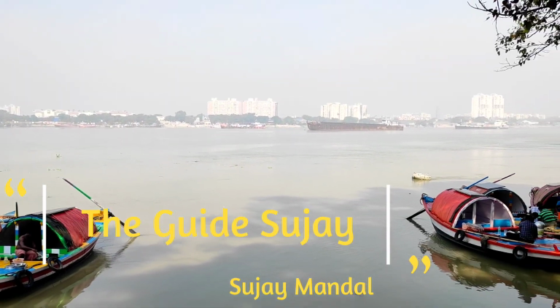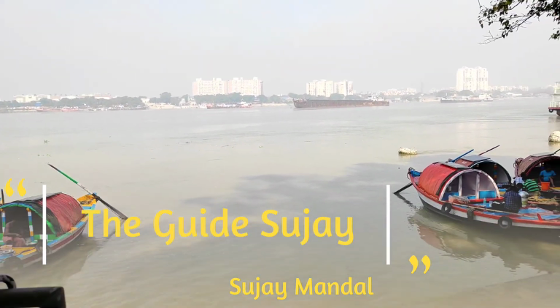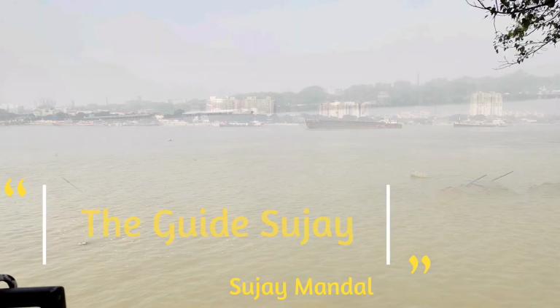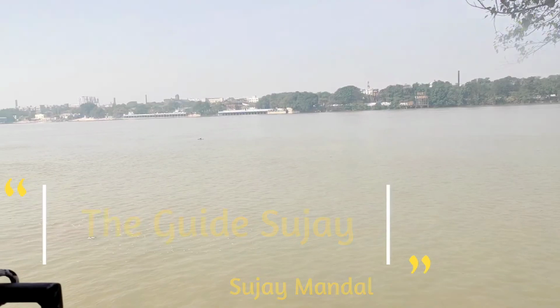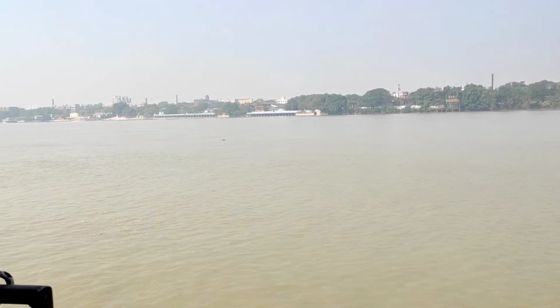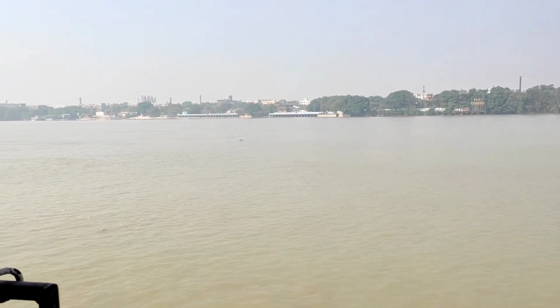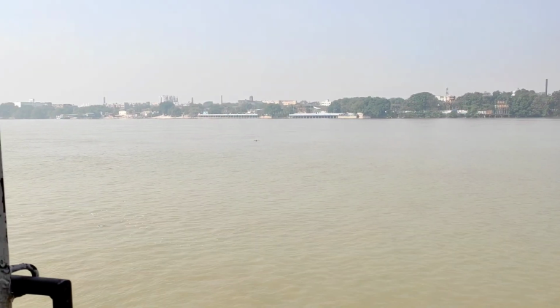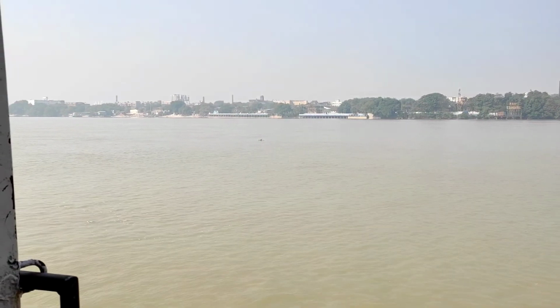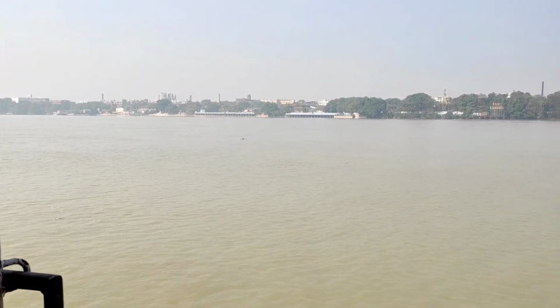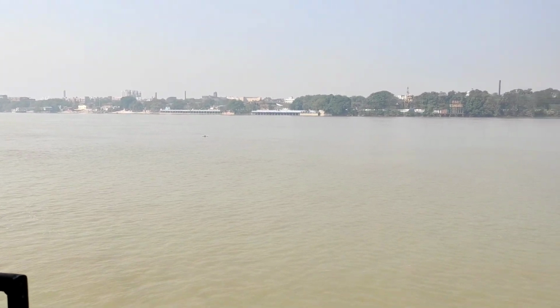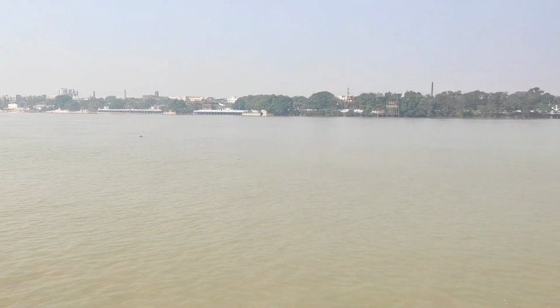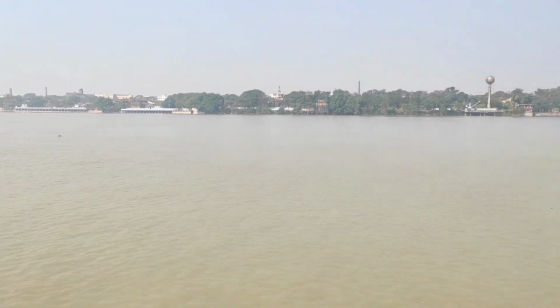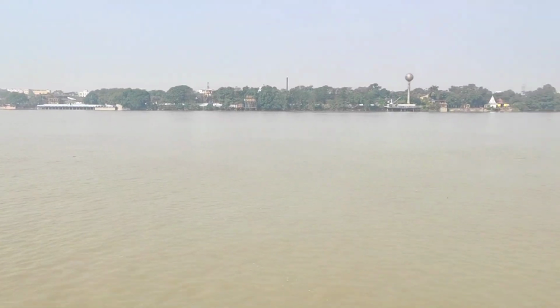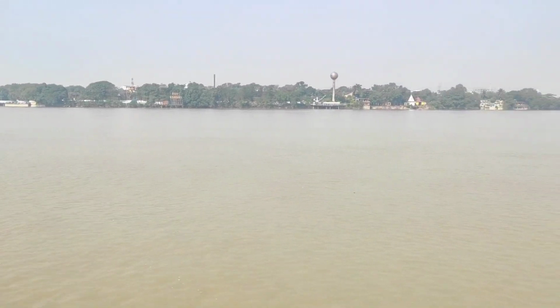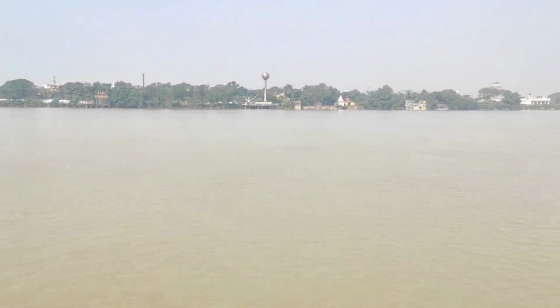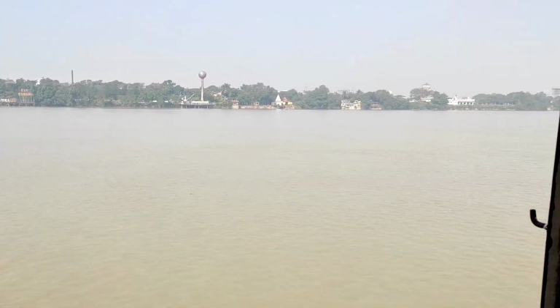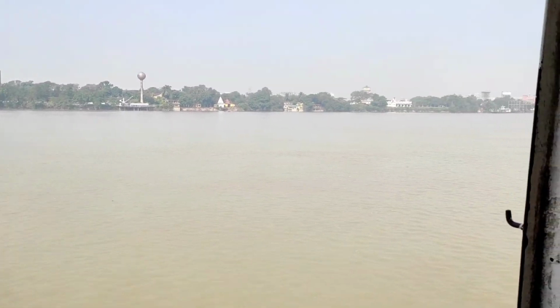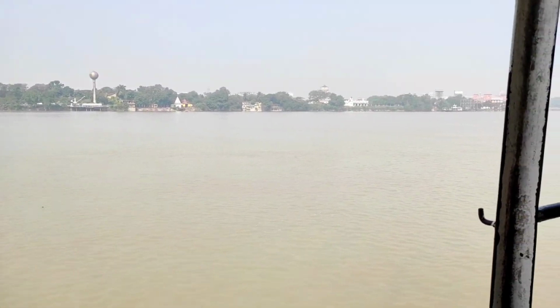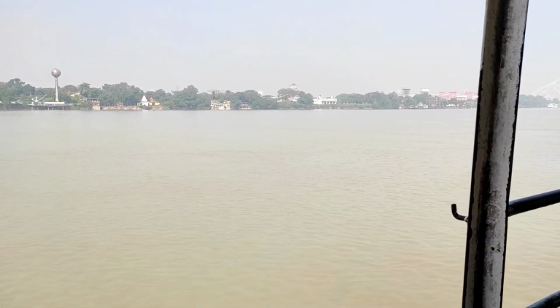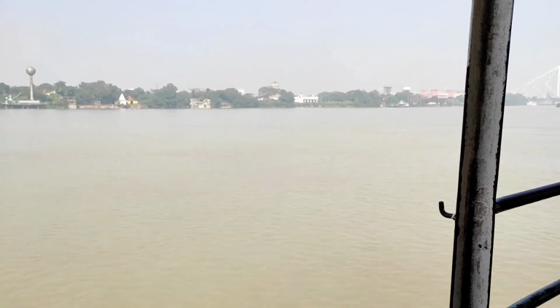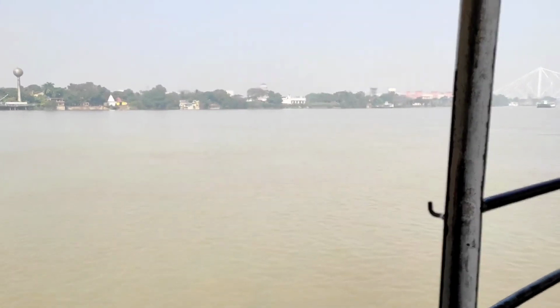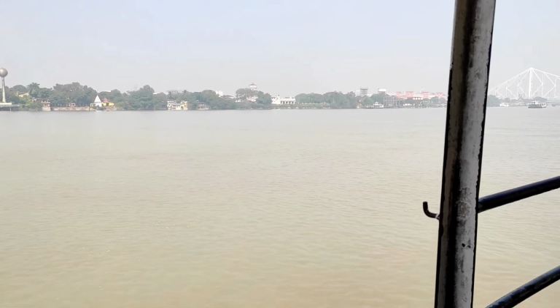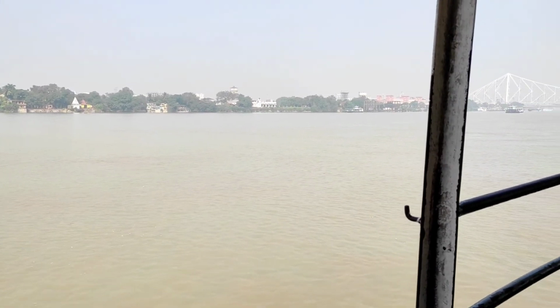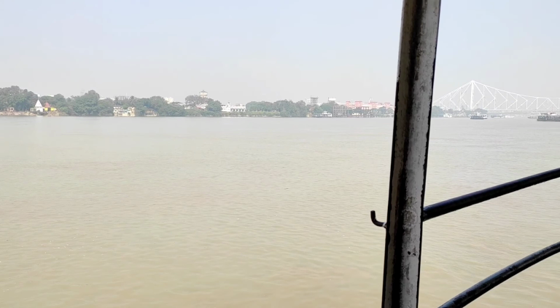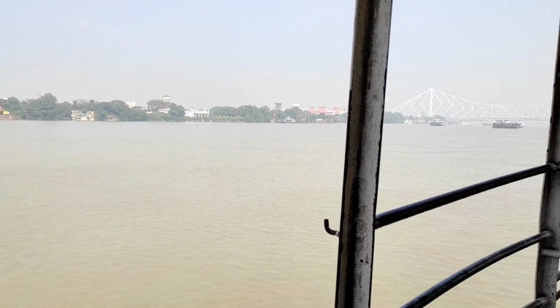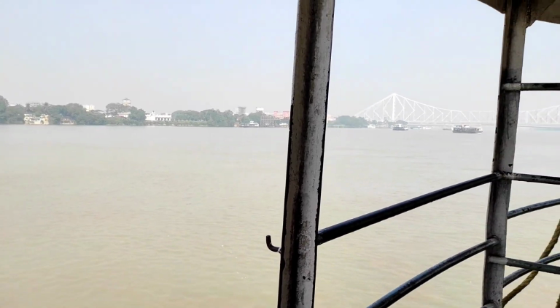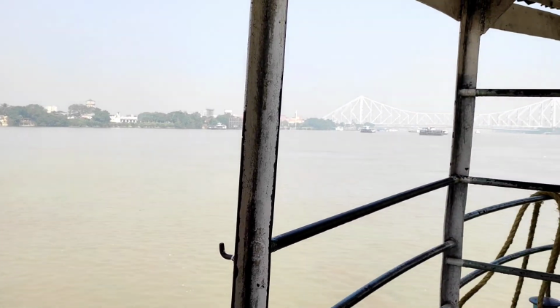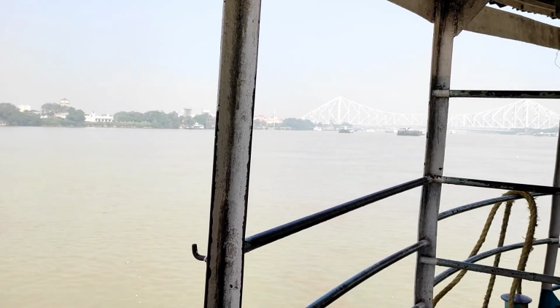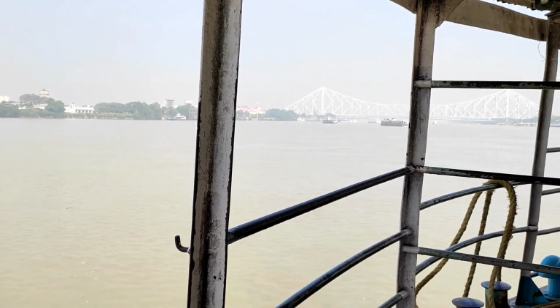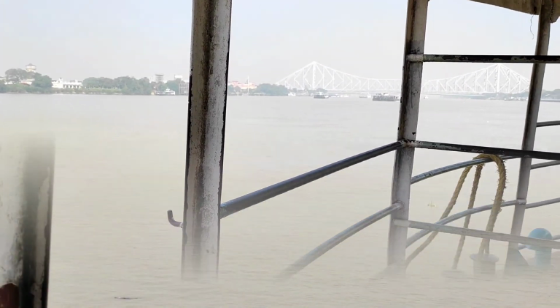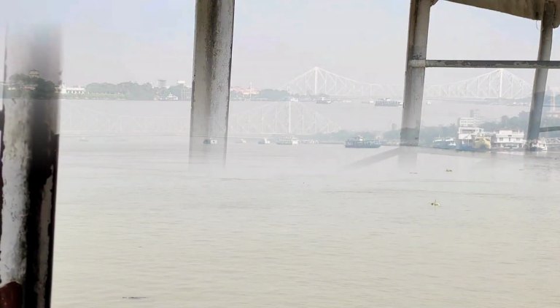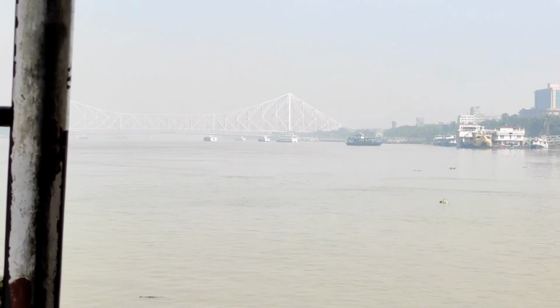Friends, today my journey starts from Babu Ghat, Kolkata — the famous Babu Ghat. Look at the scenic beauty of River Ganga, or Hooghly River.